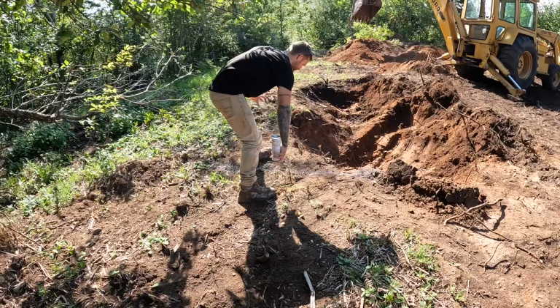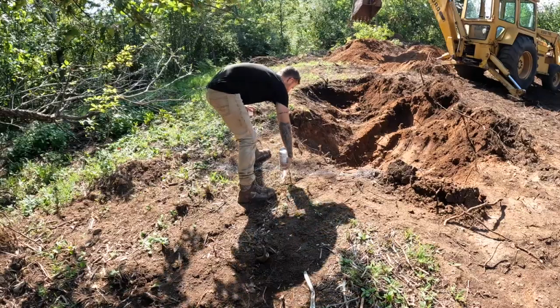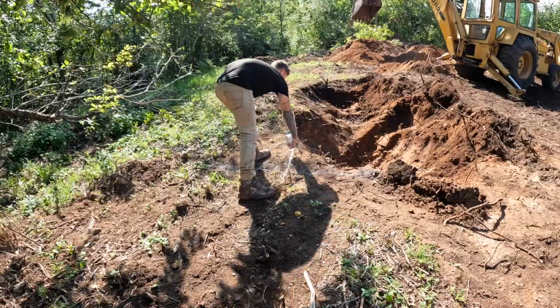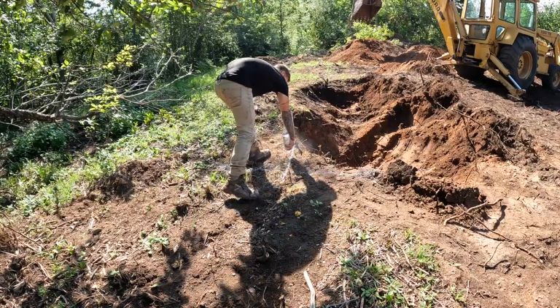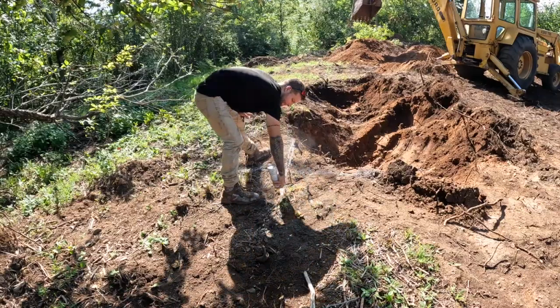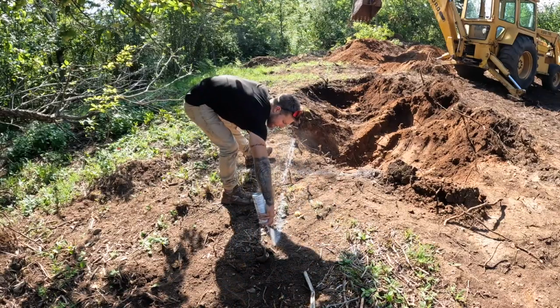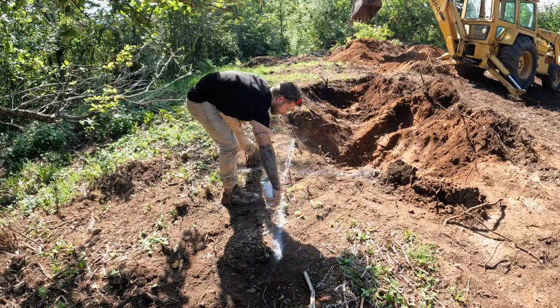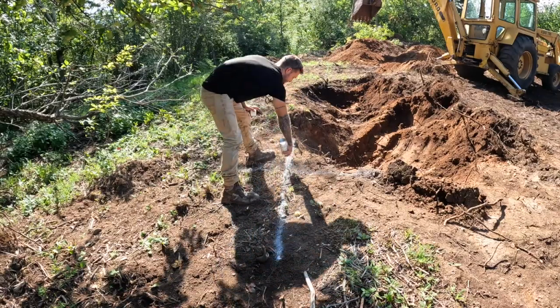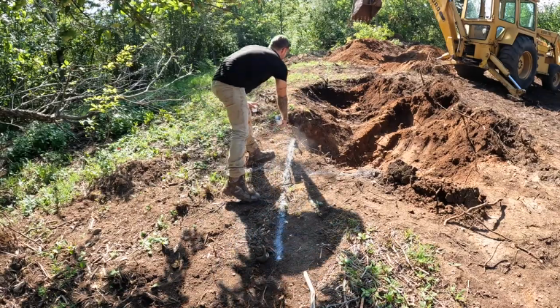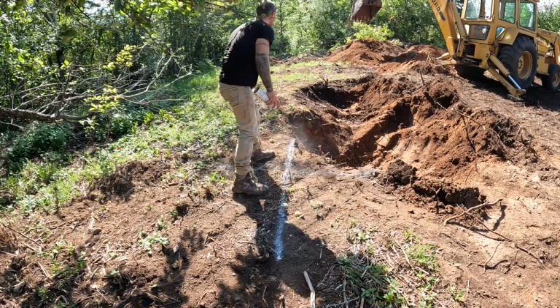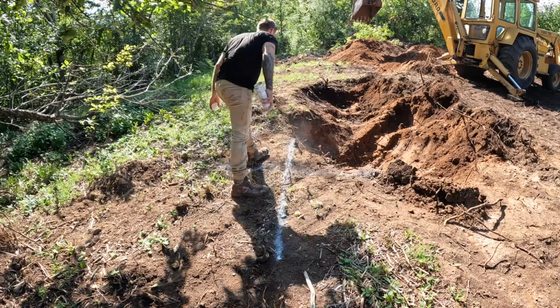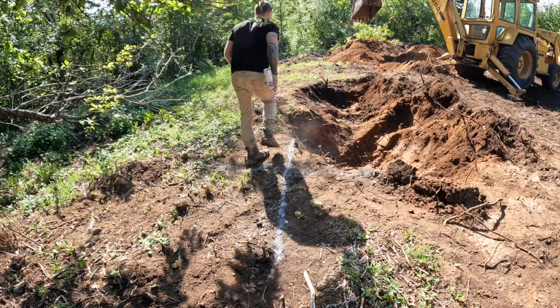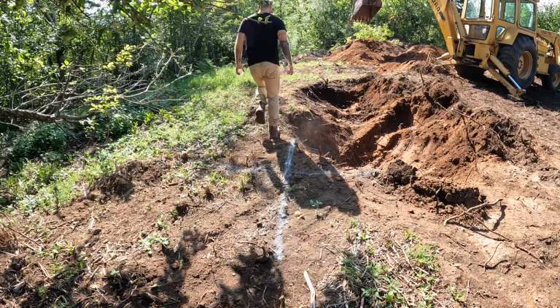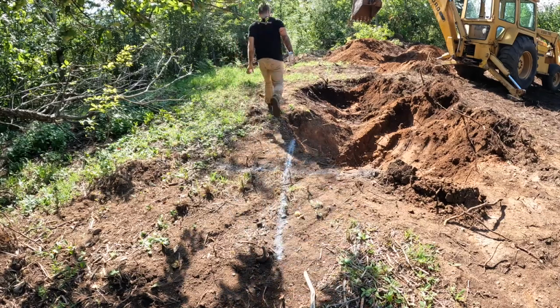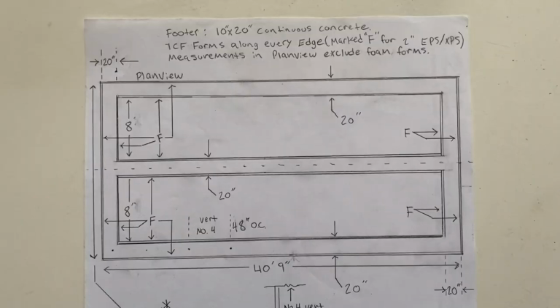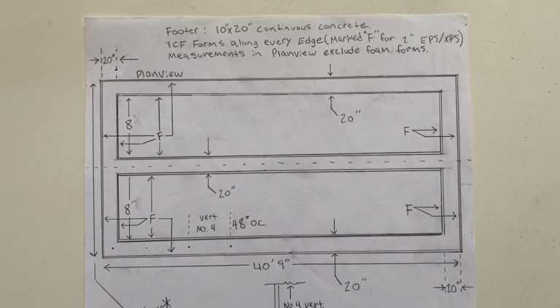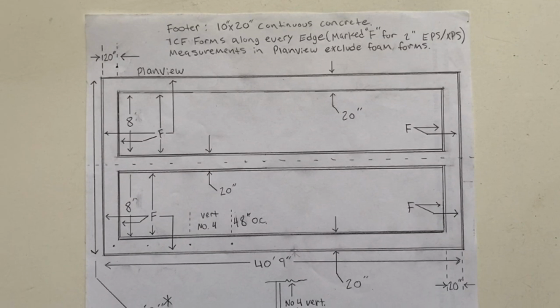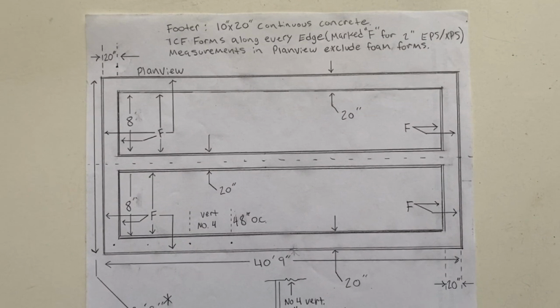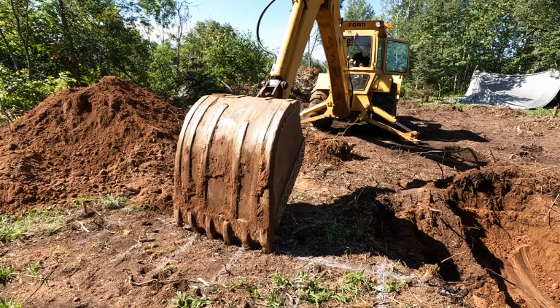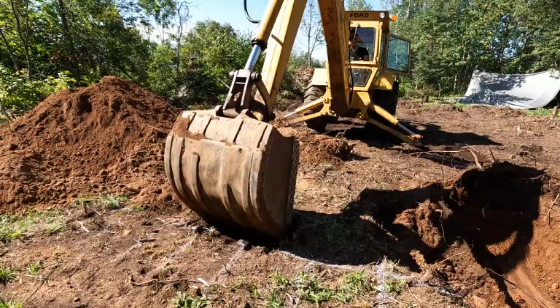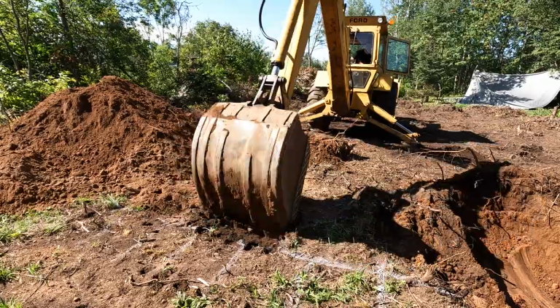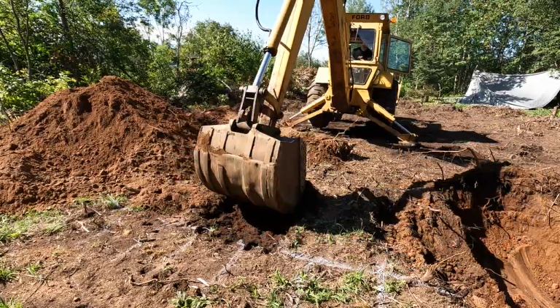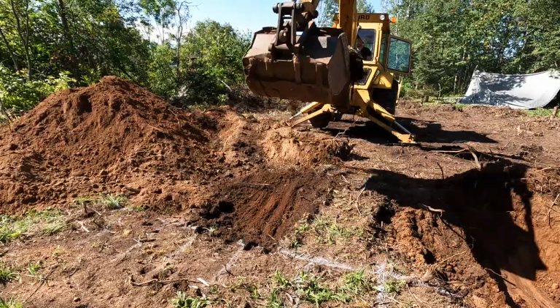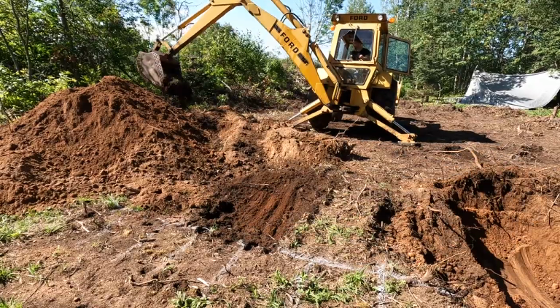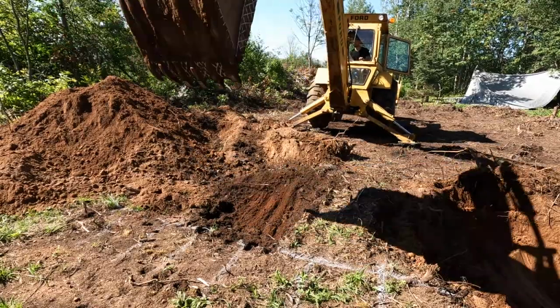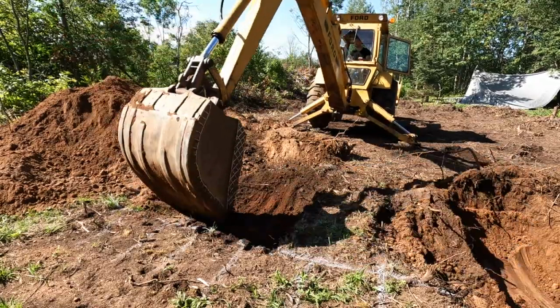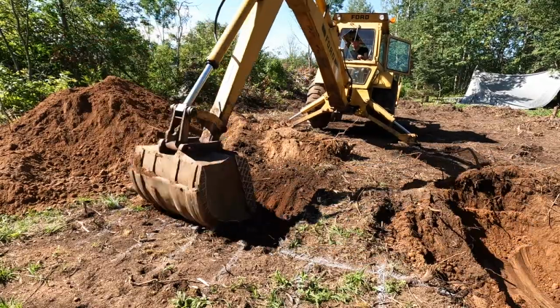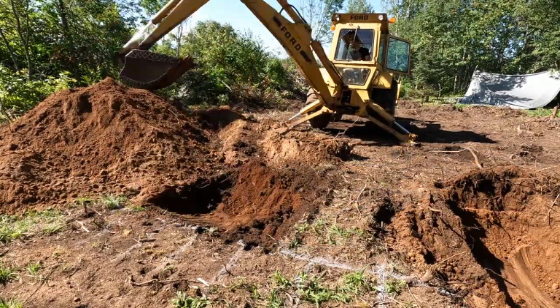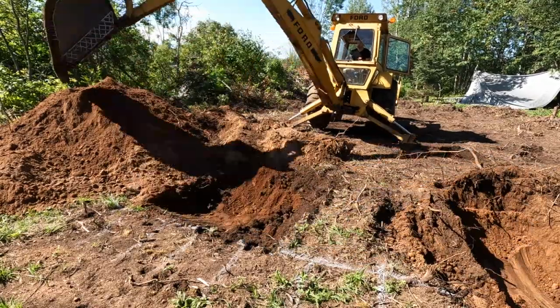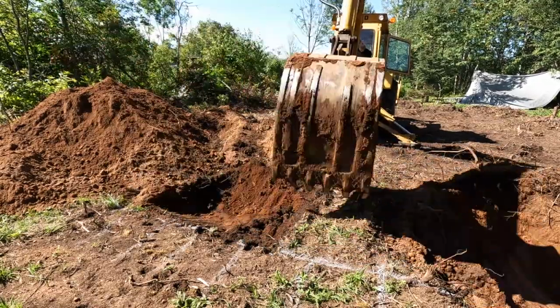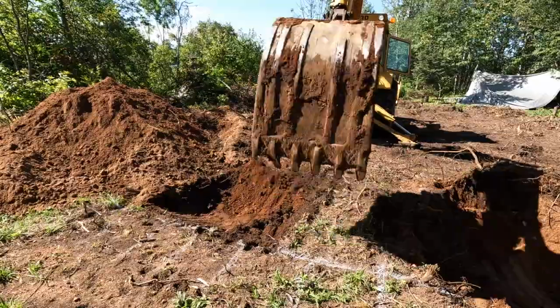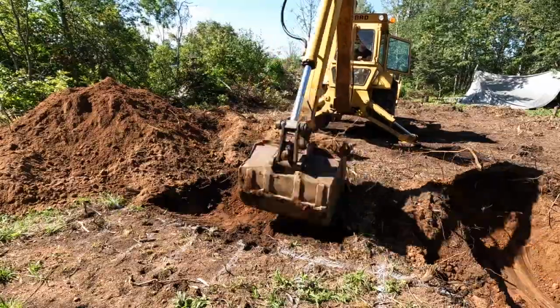With the sun in mind, I pulled a 20 by 40 string line to lay out the building and then simply spray painted two feet outside the string to give me a 24 by 44 rectangle that needs to be dug out. Remember when I said I wanted it simple? Simple rectangle, simple job. Everything inside the spray paint comes out down to 42 inches.